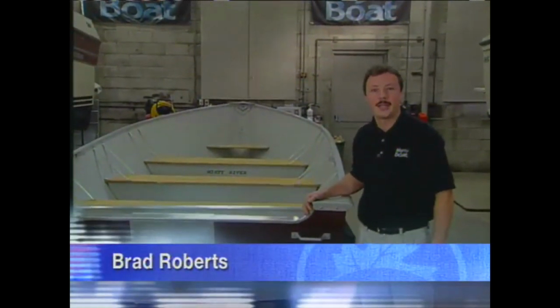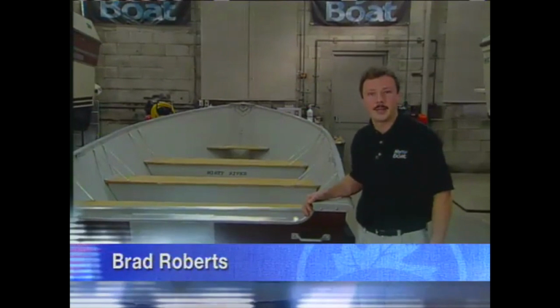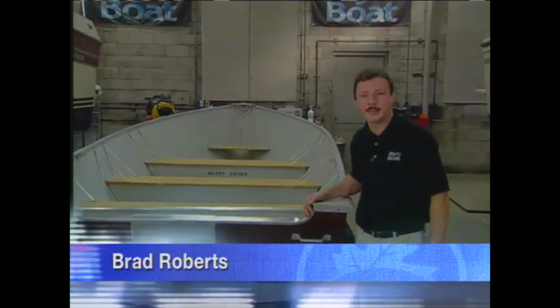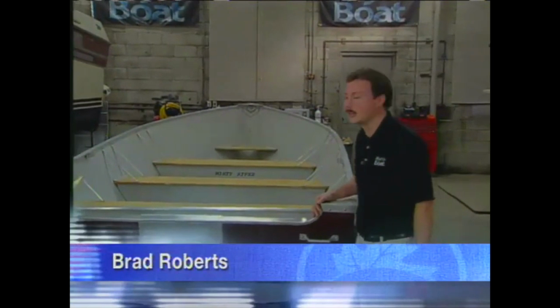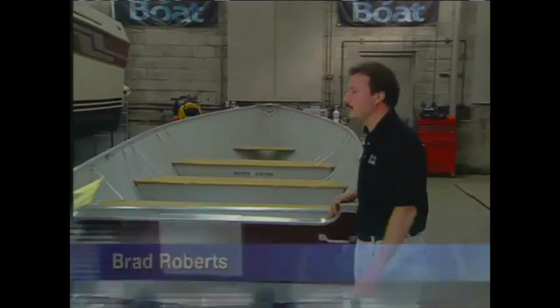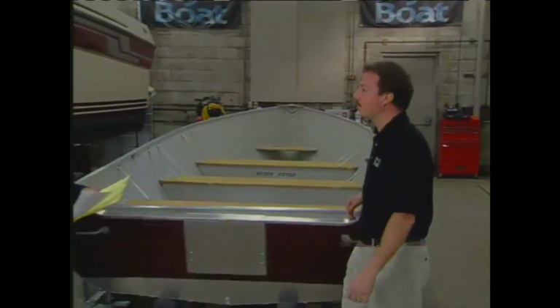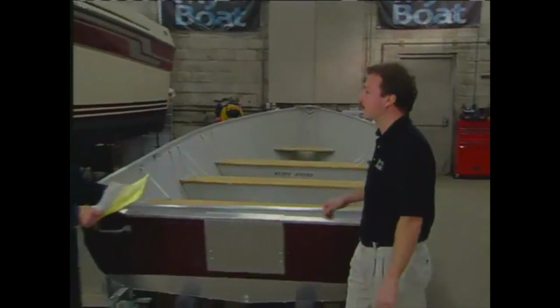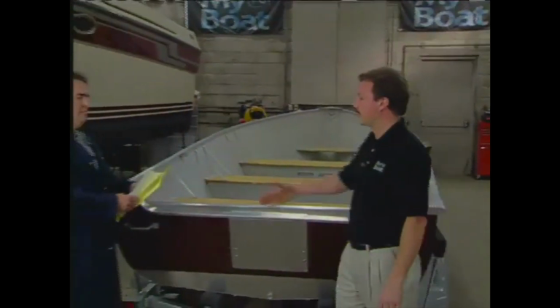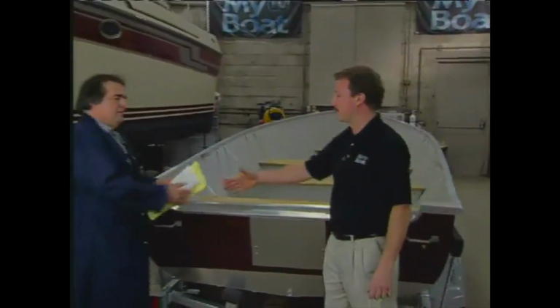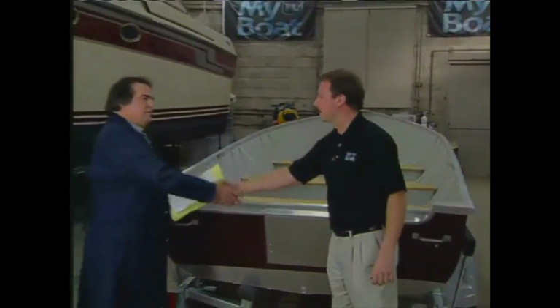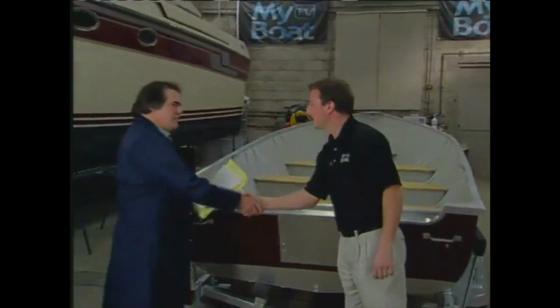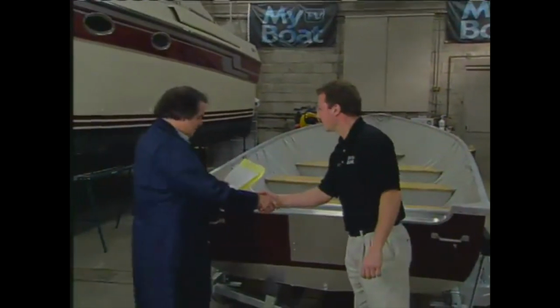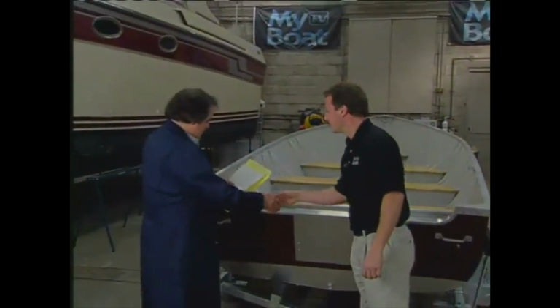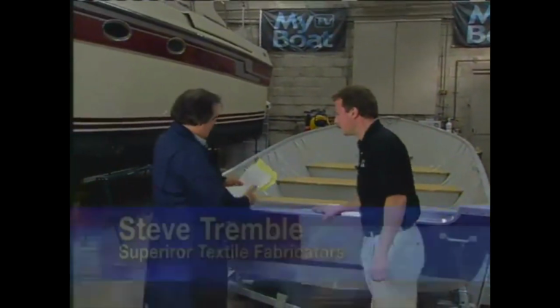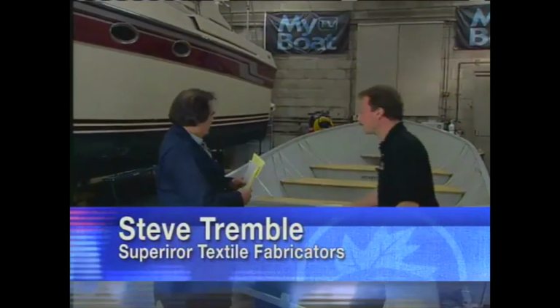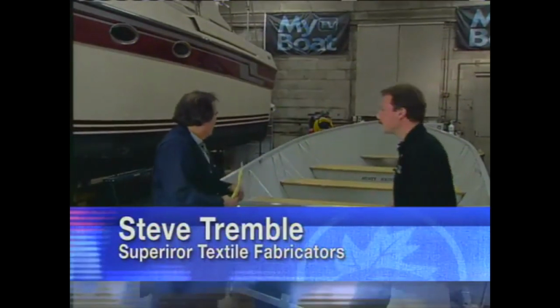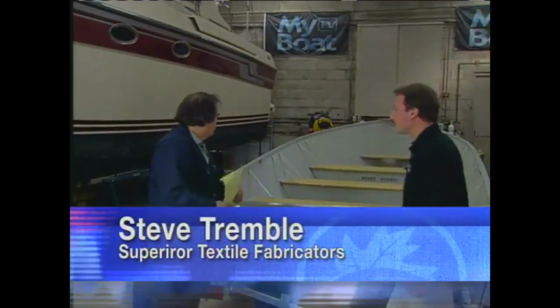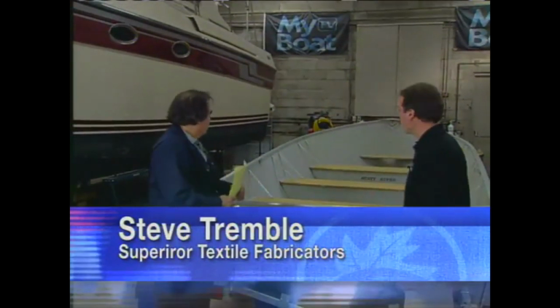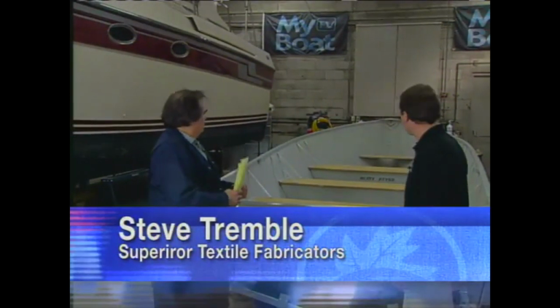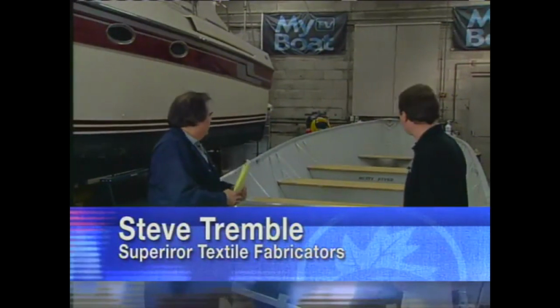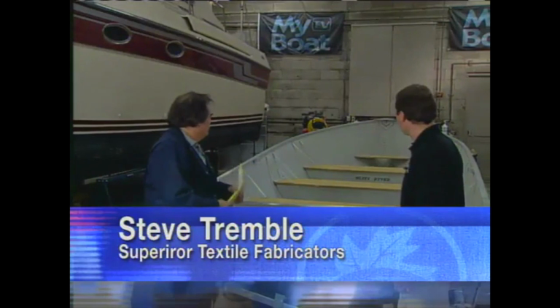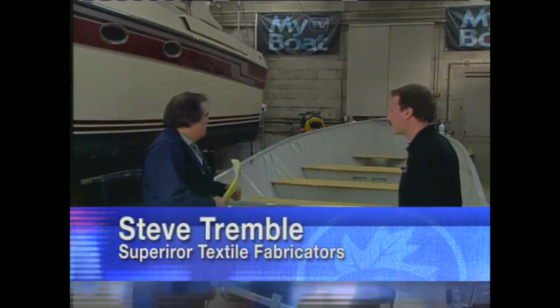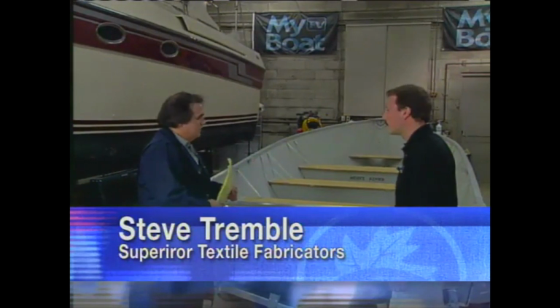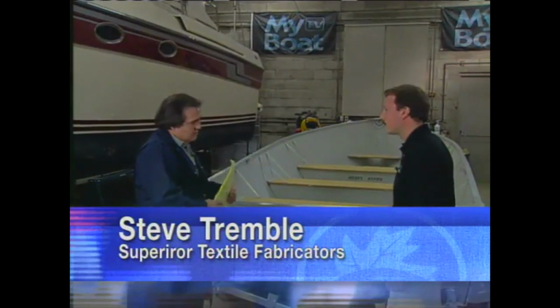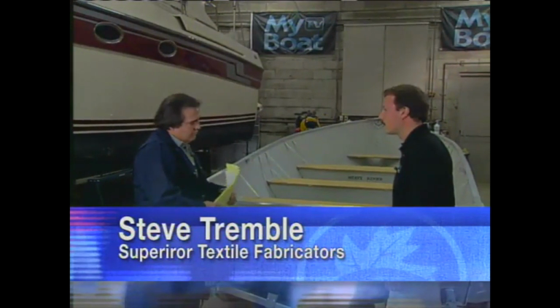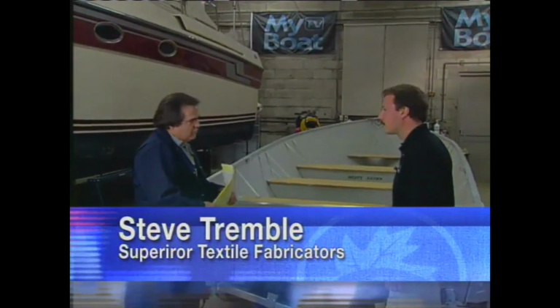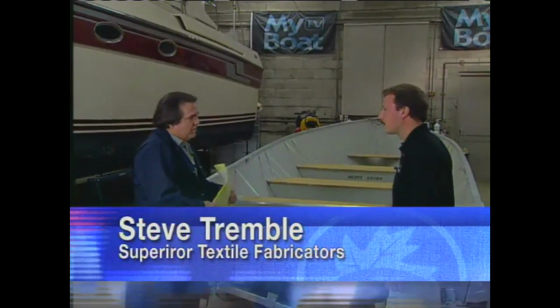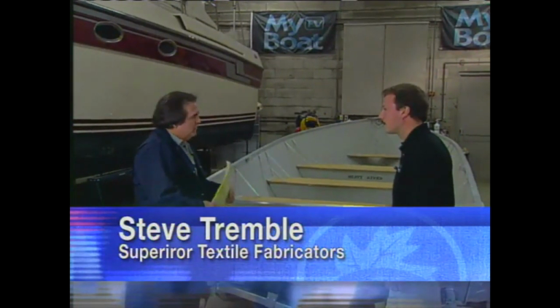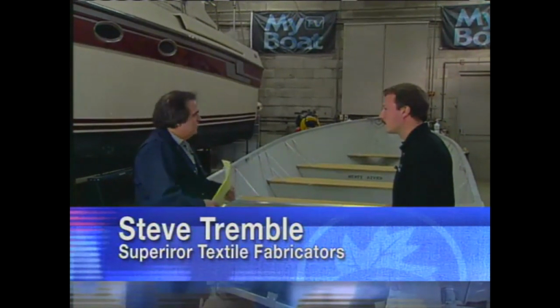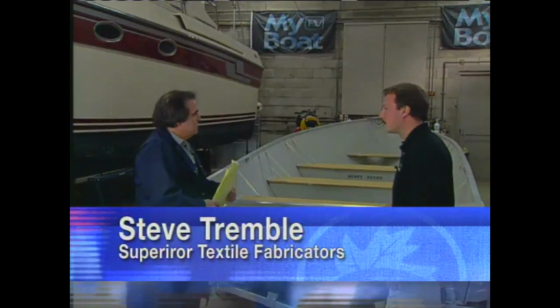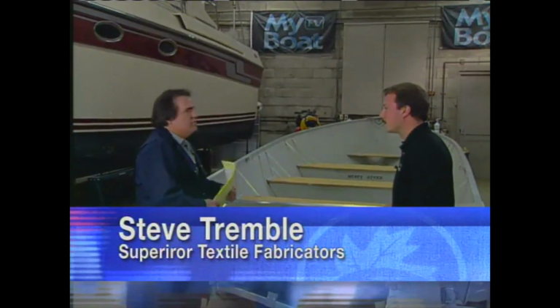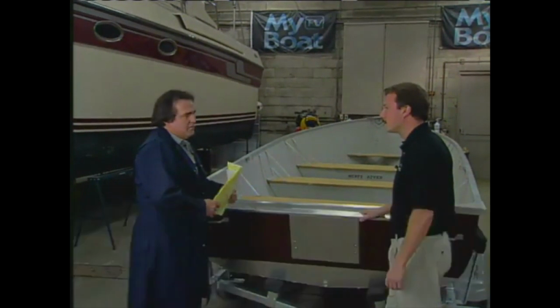Here to help us is Steve Trimble from Superior Textiles. With a little ingenuity, we're going to take this 16-foot Scorpion and turn it into a premier fishing boat.